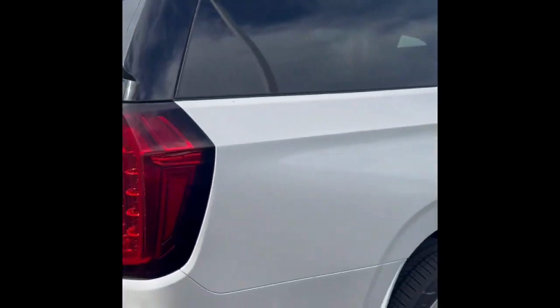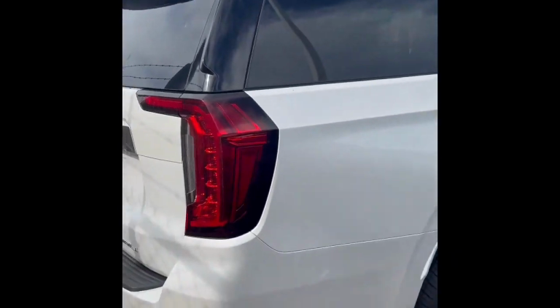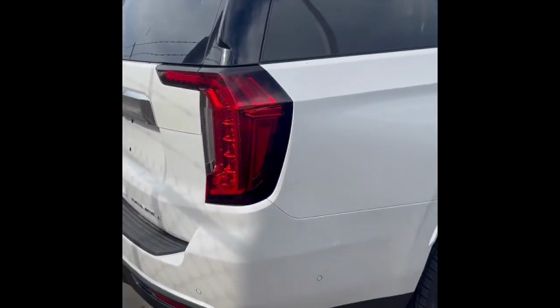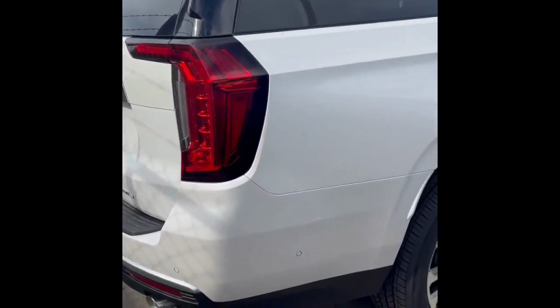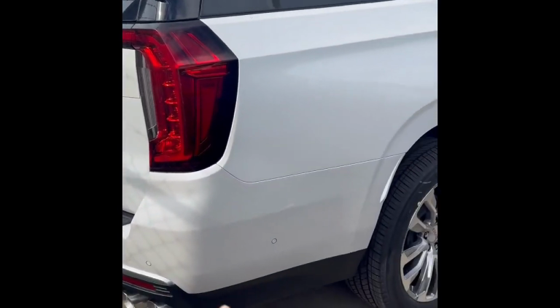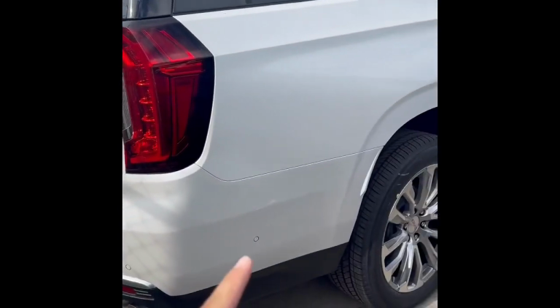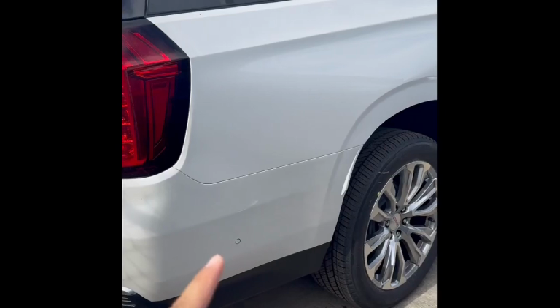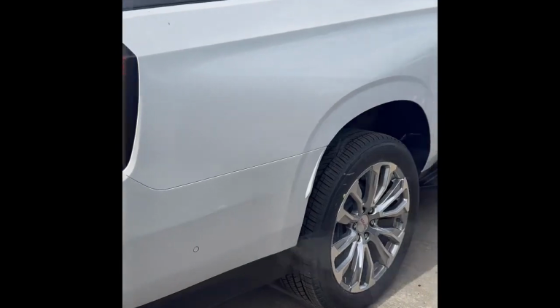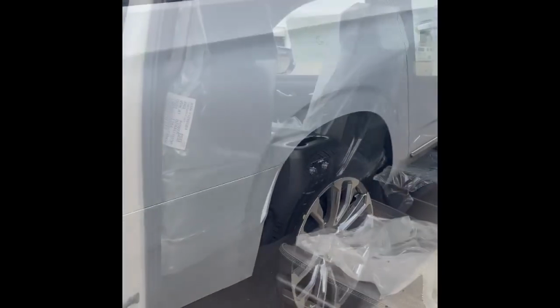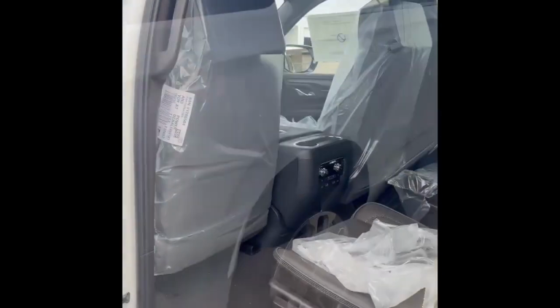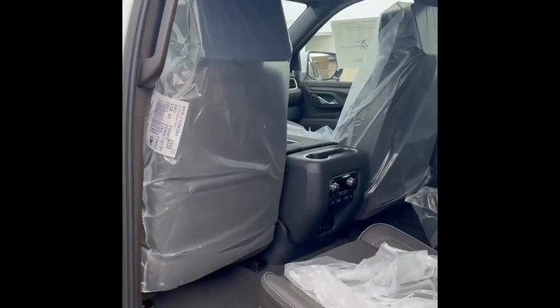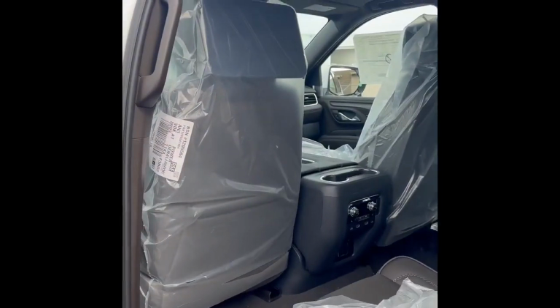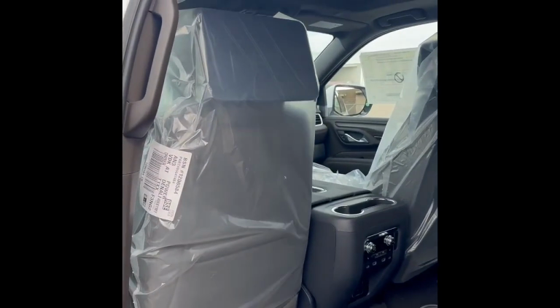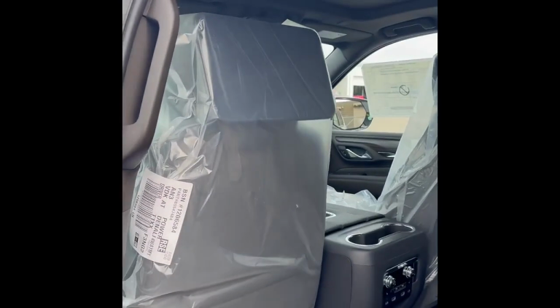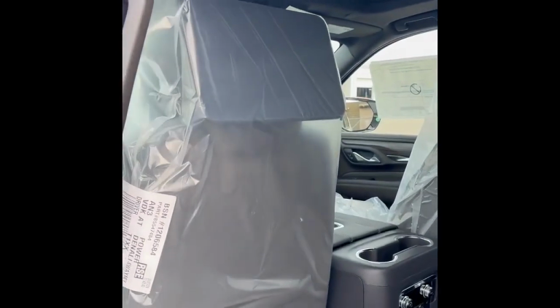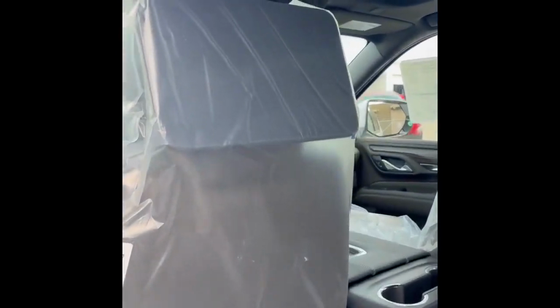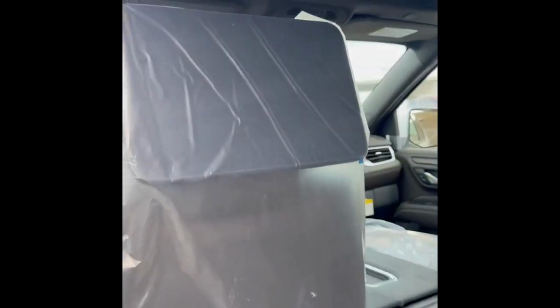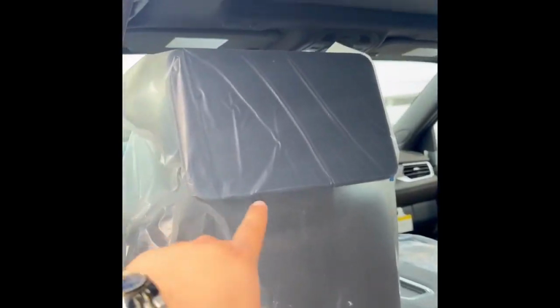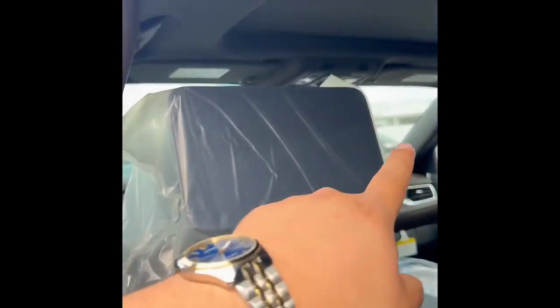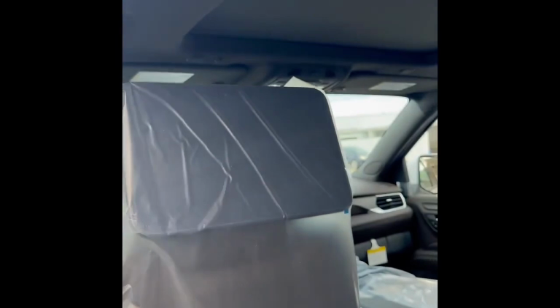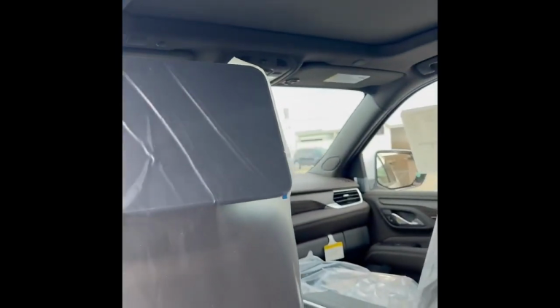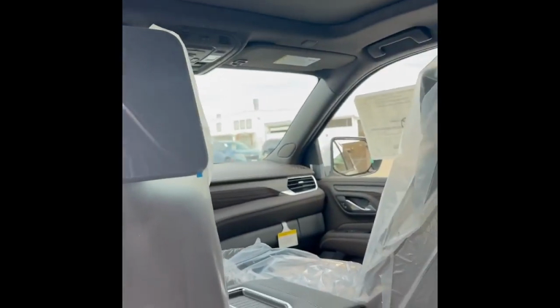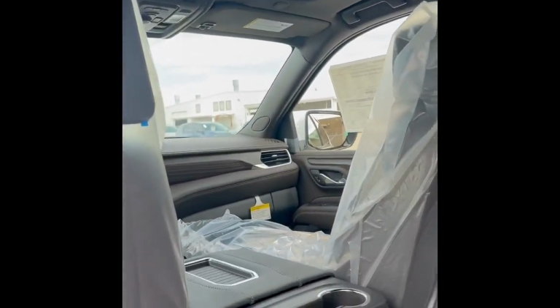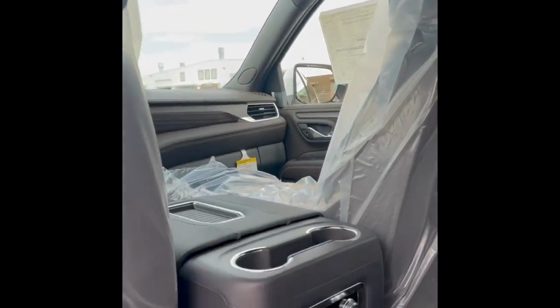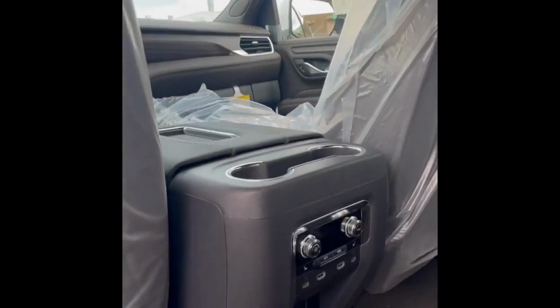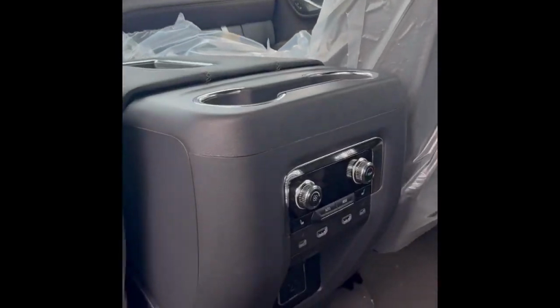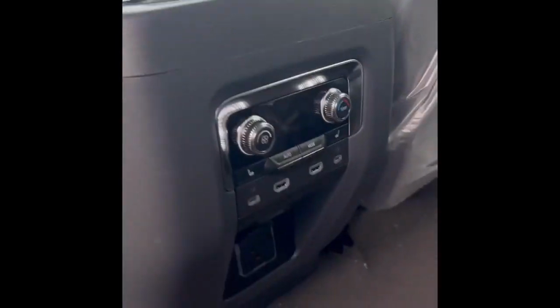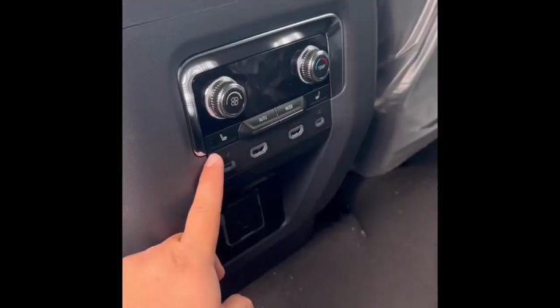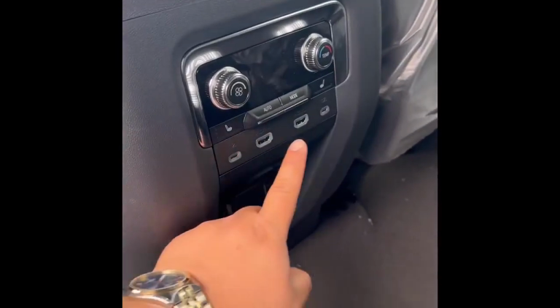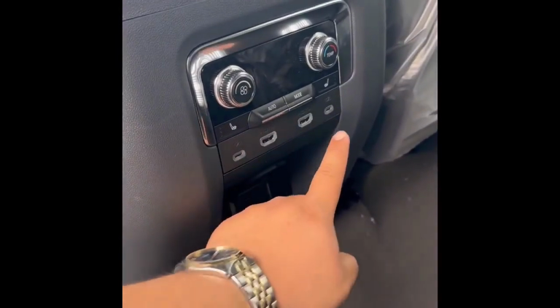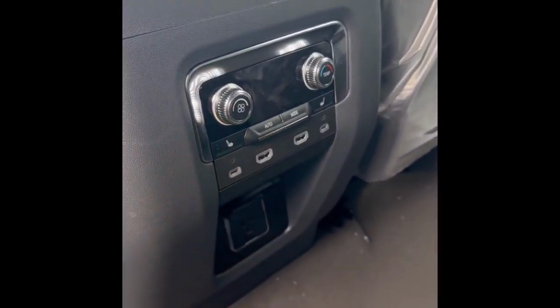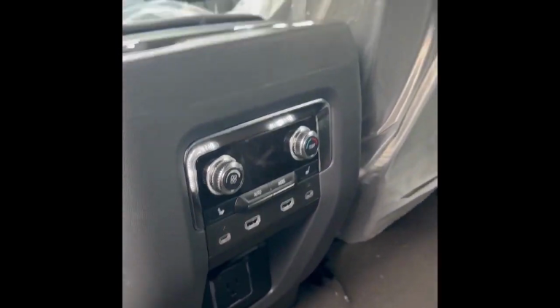This one right here is equipped with the full panoramic sunroof. You got the TVs right there, as you can see, for the kiddos in the back or whoever's going to ride in the back. Got rear heated seats and a couple of charging ports in the back.